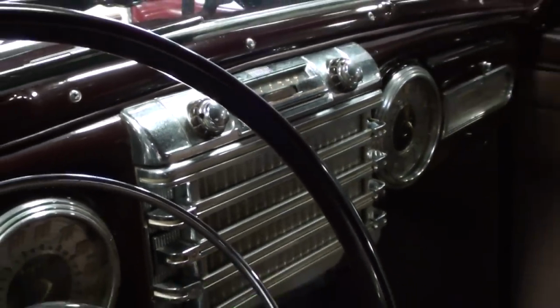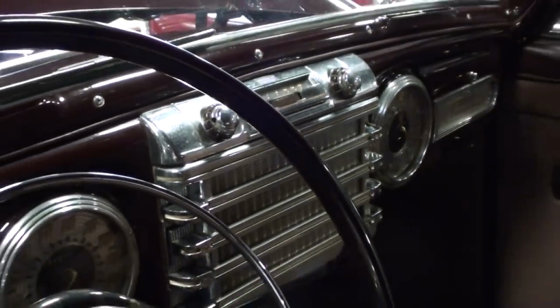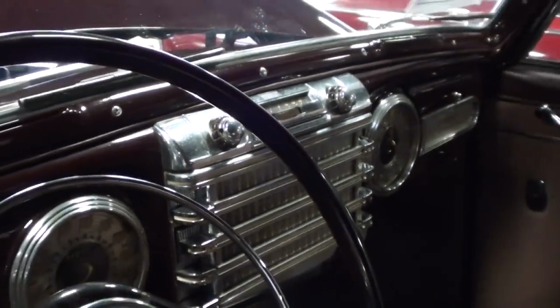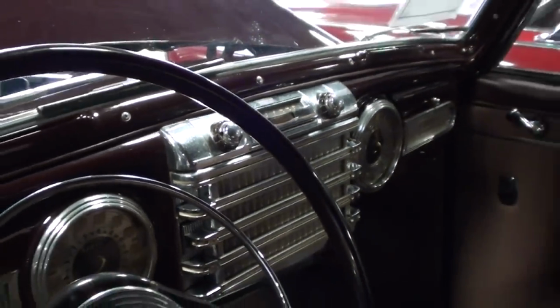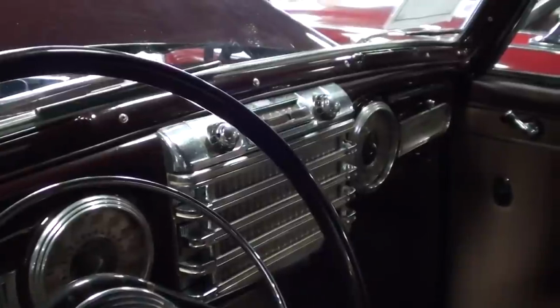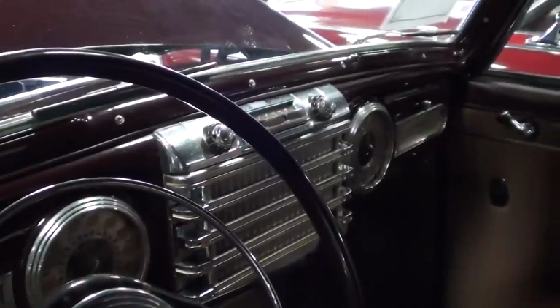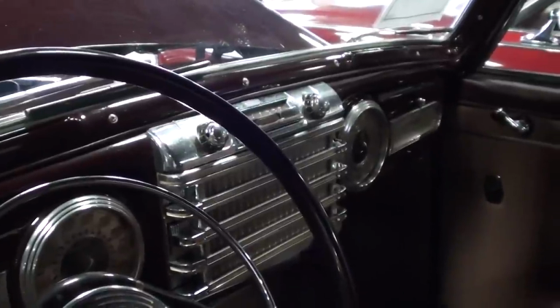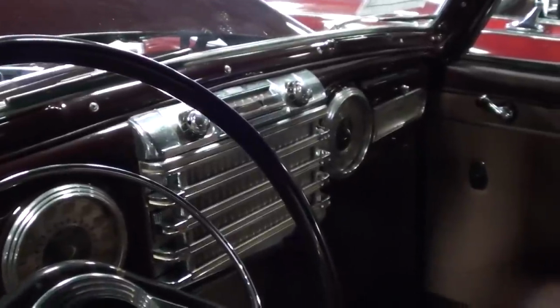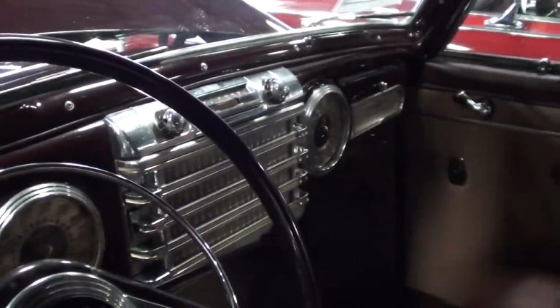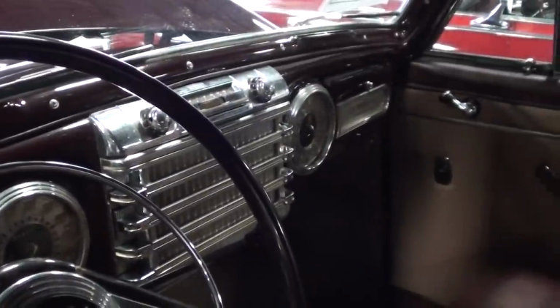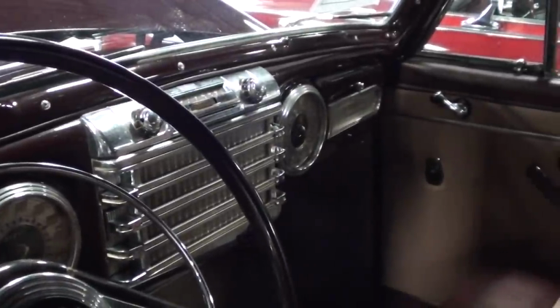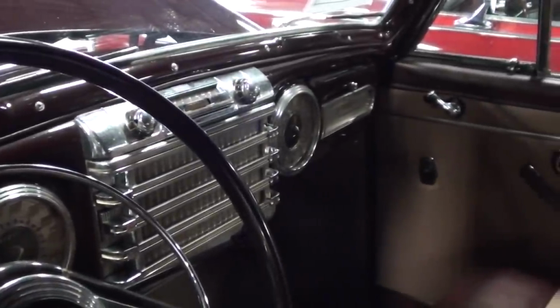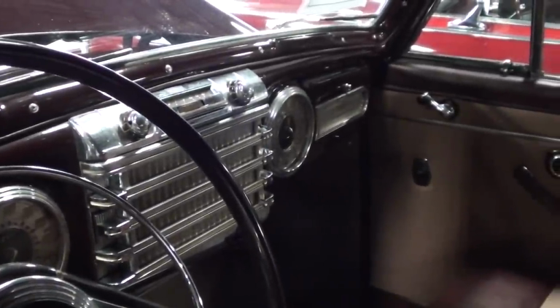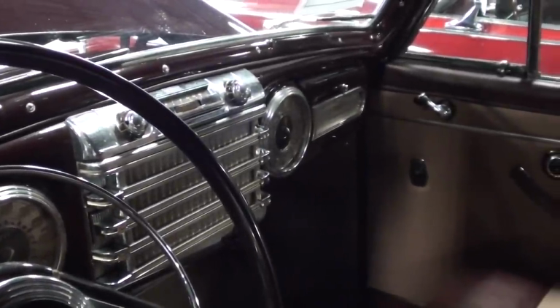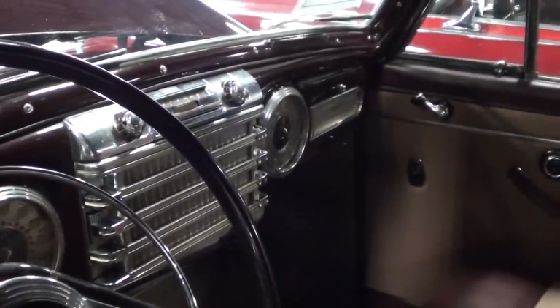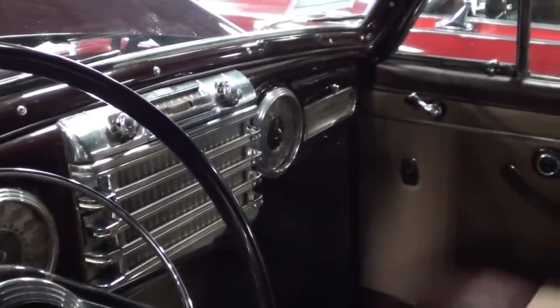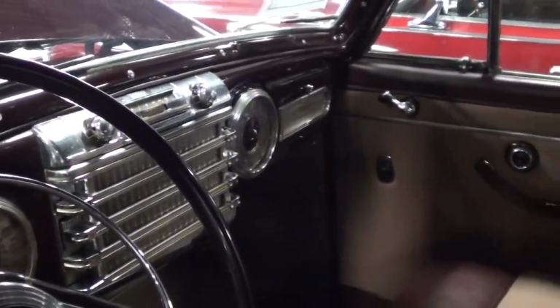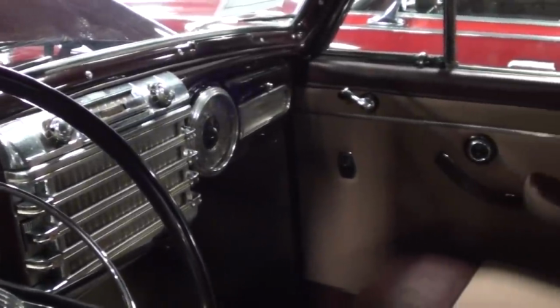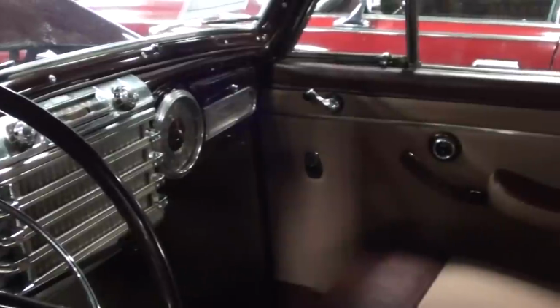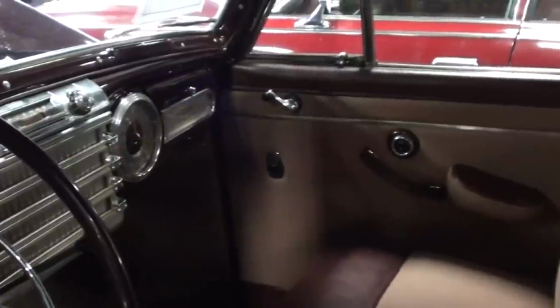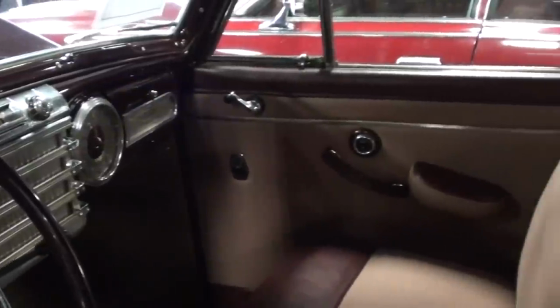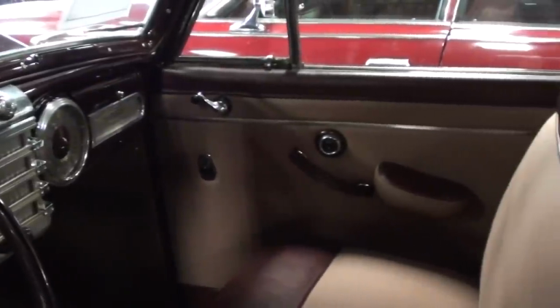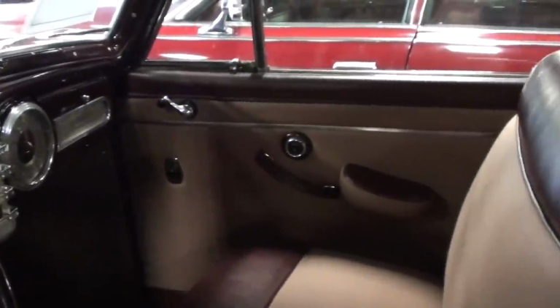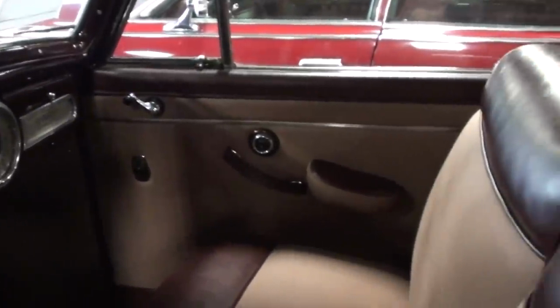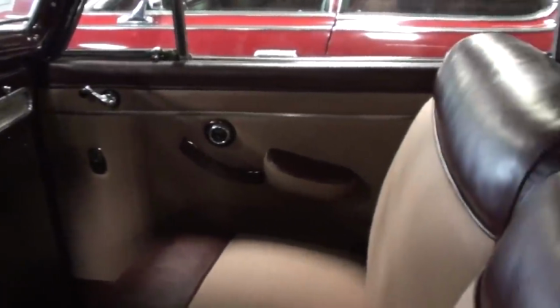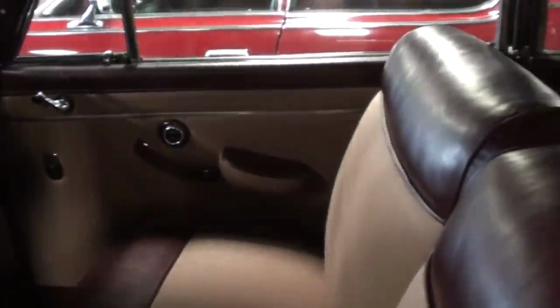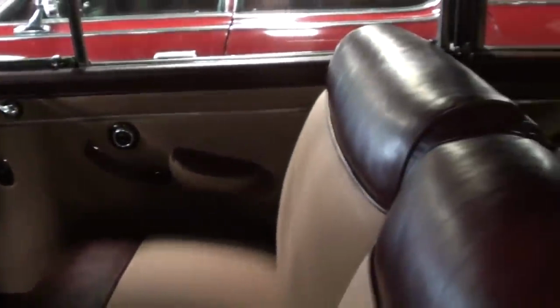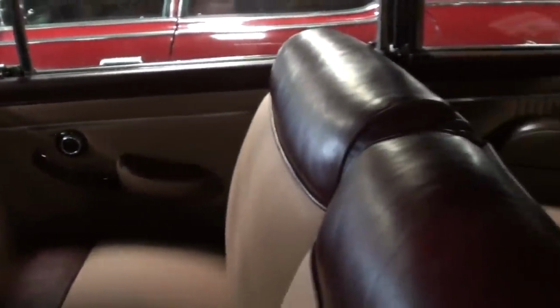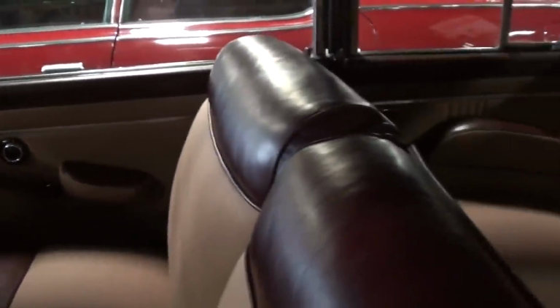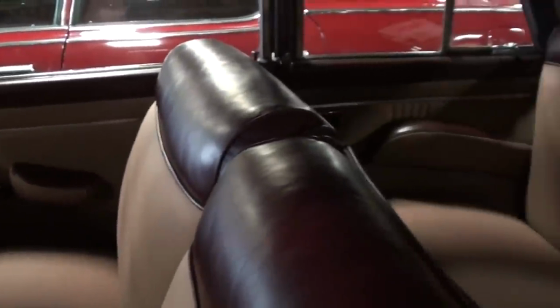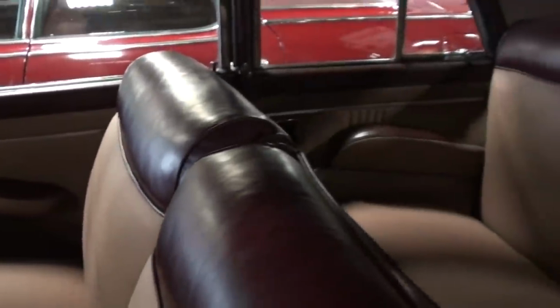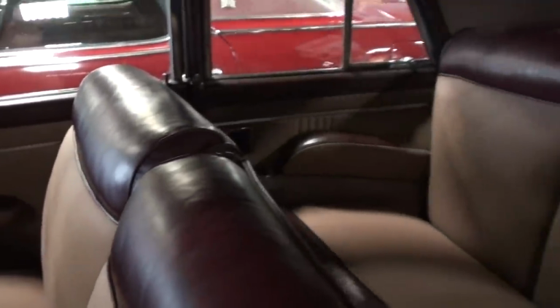Then you have your speedo there, very nice. A lot of chrome in the center of the dash as well — kind of looks like a jukebox in there. Then you have a clock over there on the passenger side. It all looks like new in there: door panels, everything — very sharp.